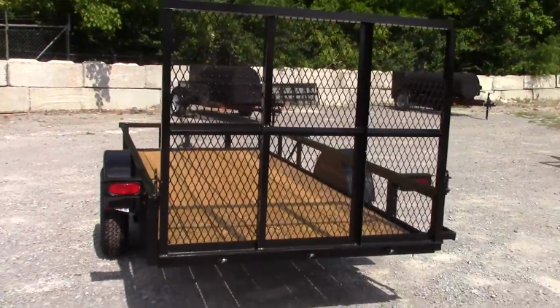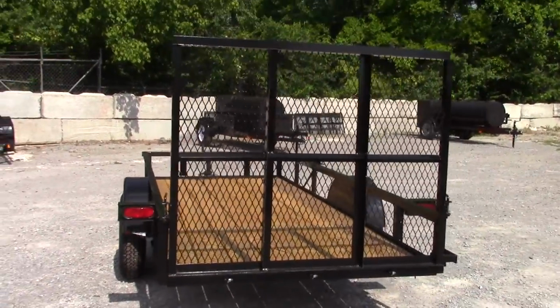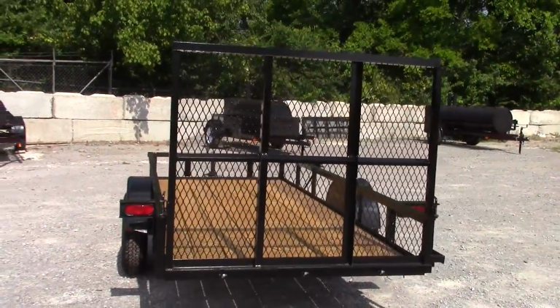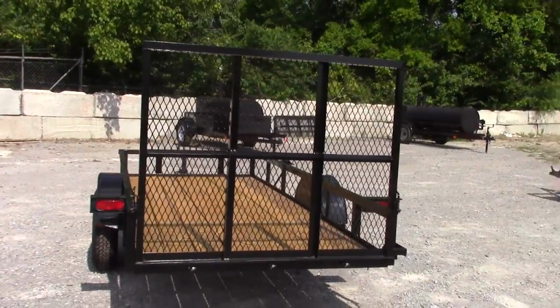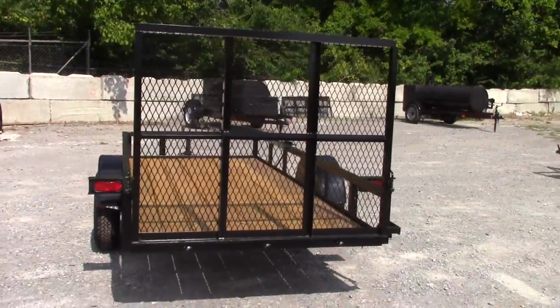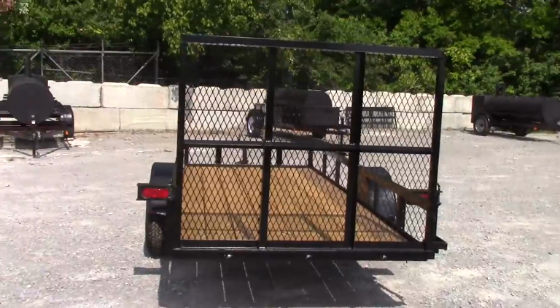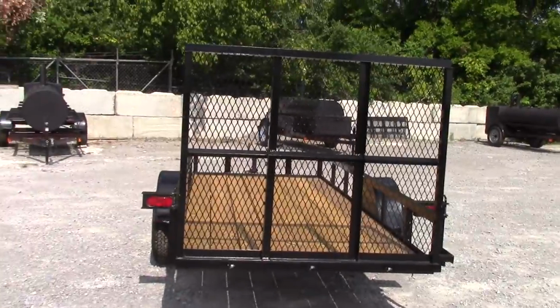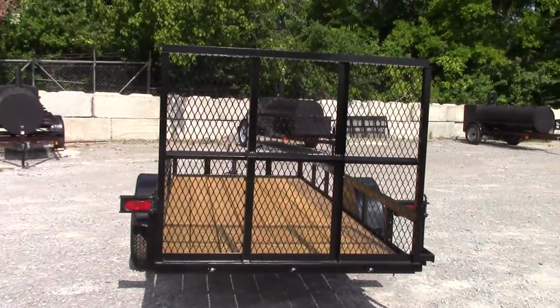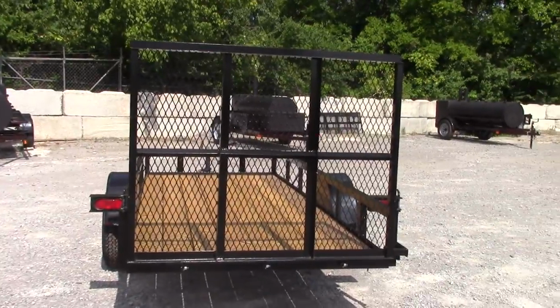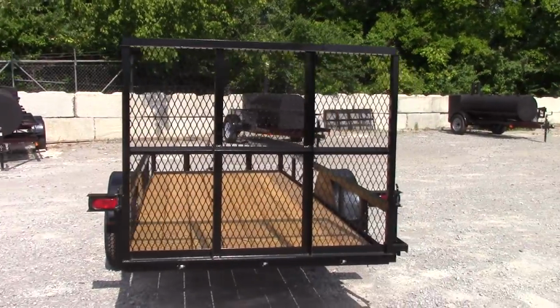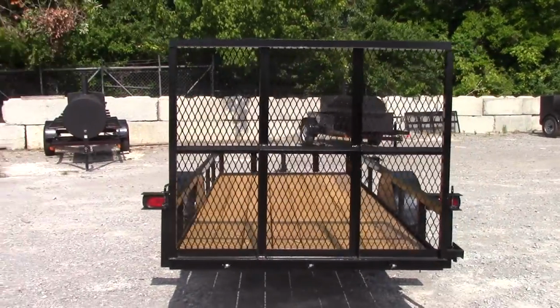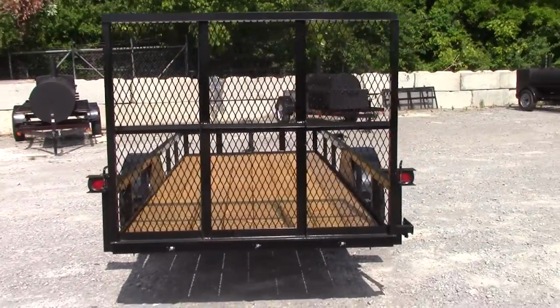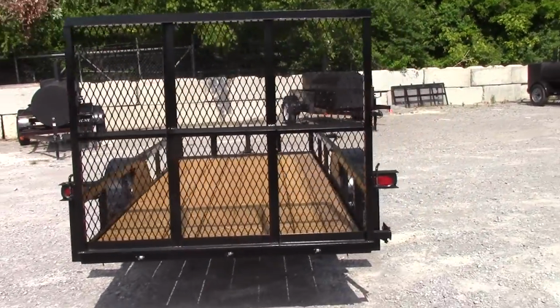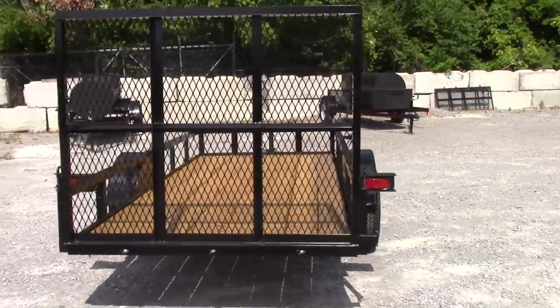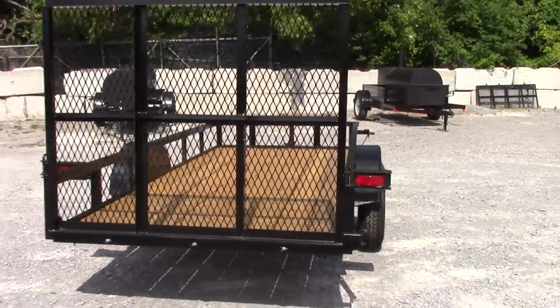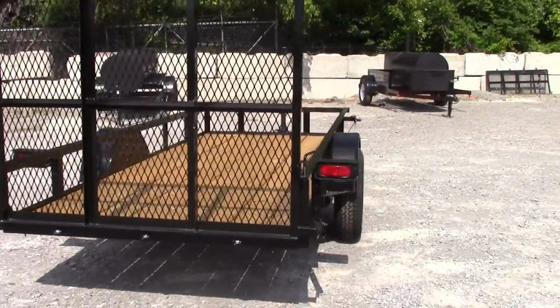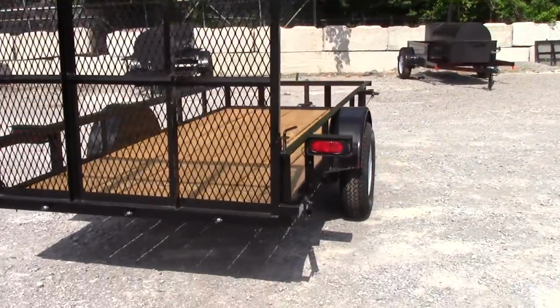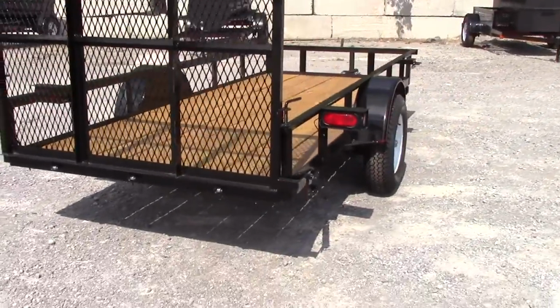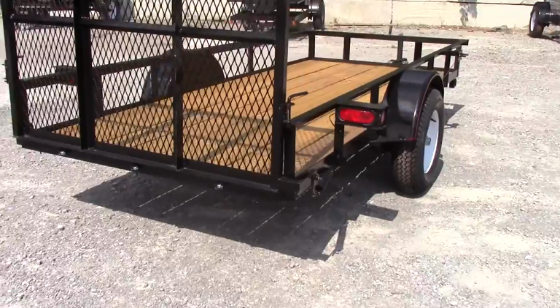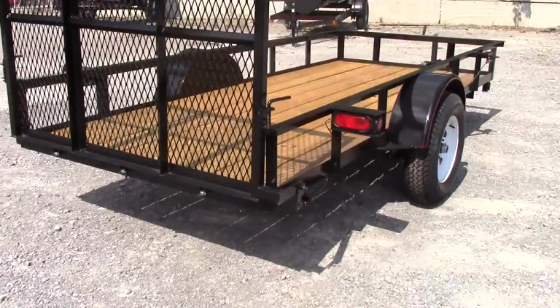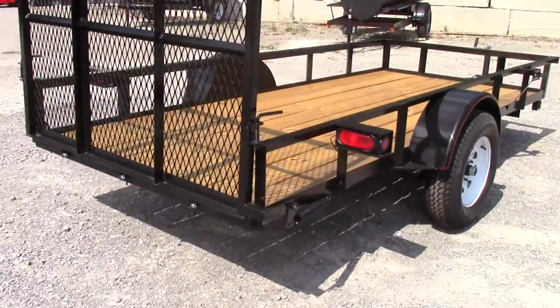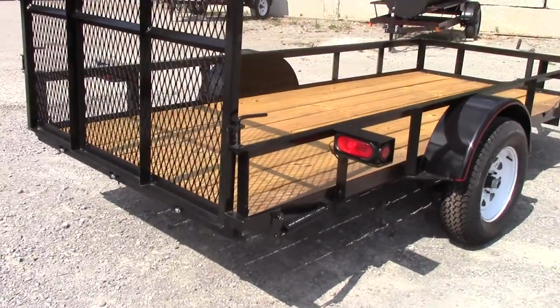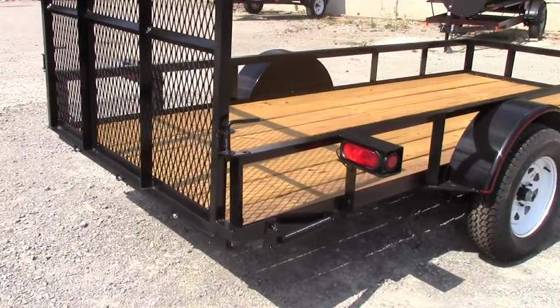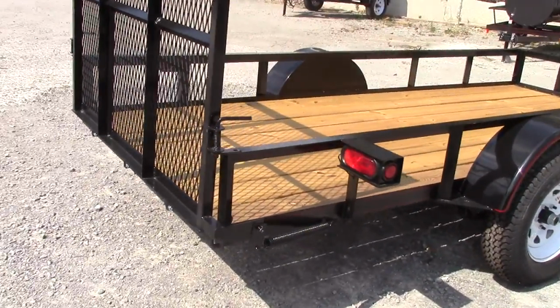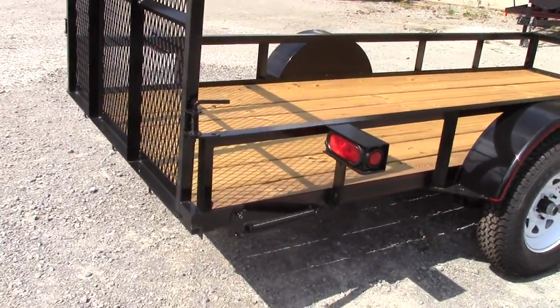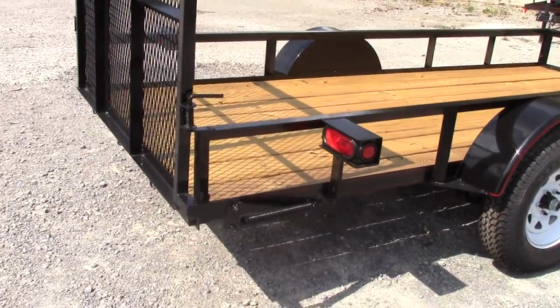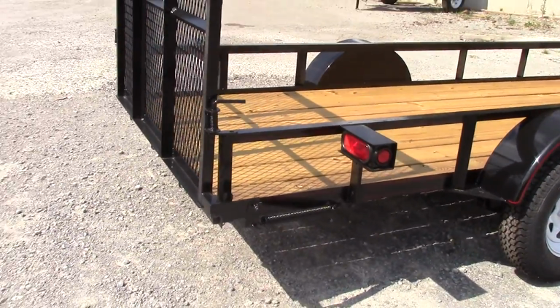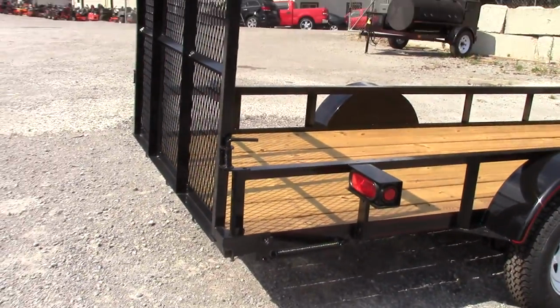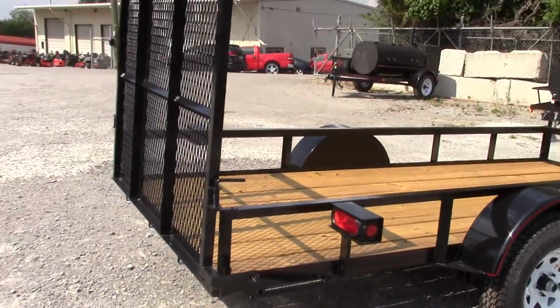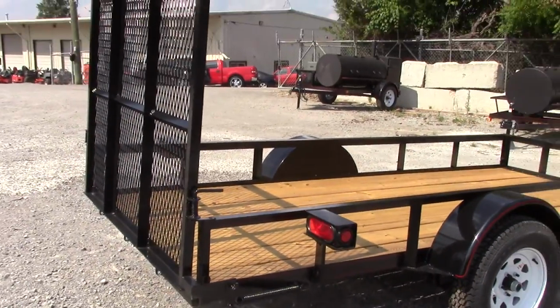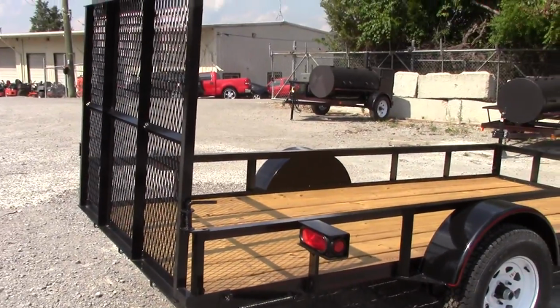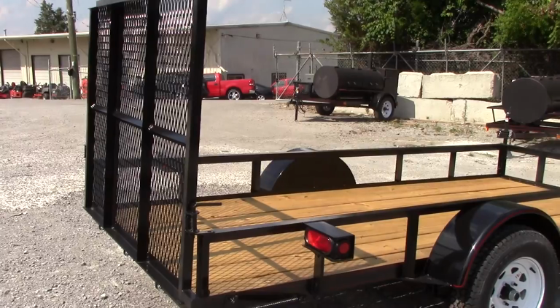The straight tail models have the five-foot gate, a little bit taller than your dovetail. There is your spring assist on the side right there — it helps for raising and lowering the gate.